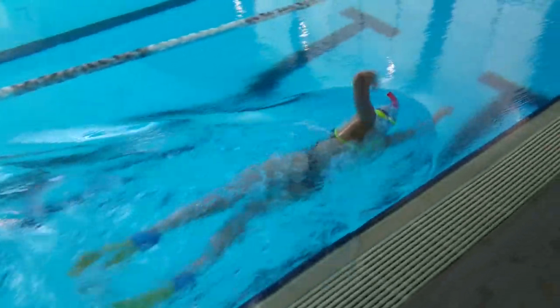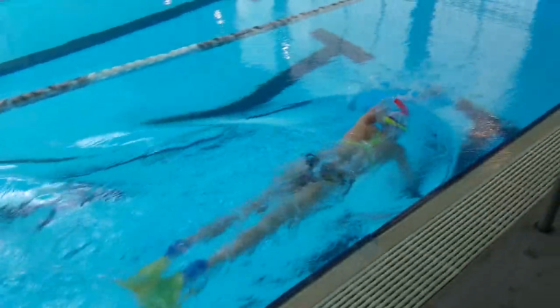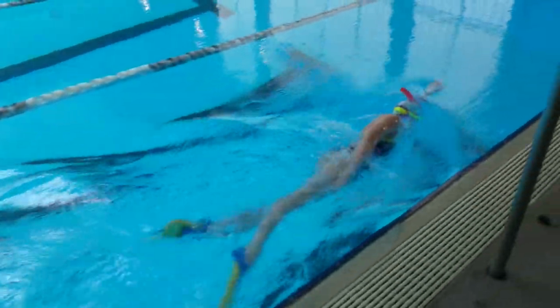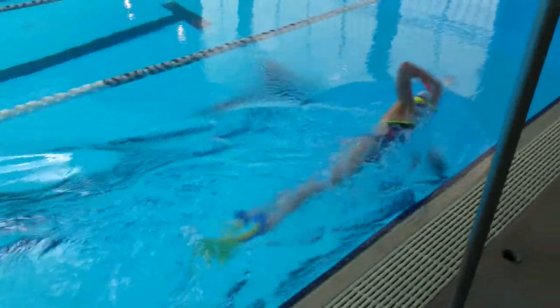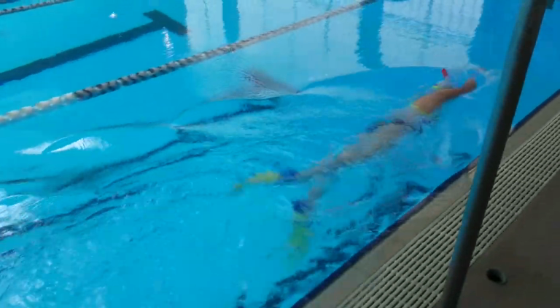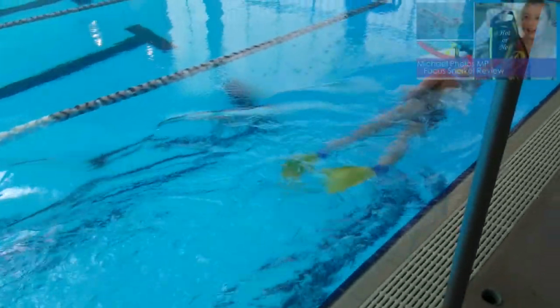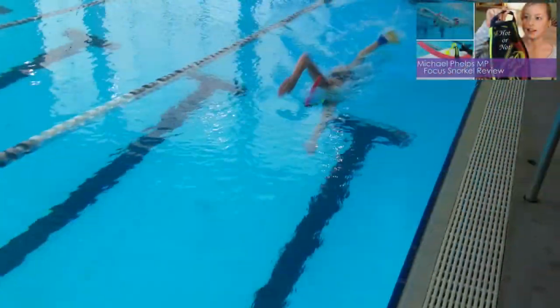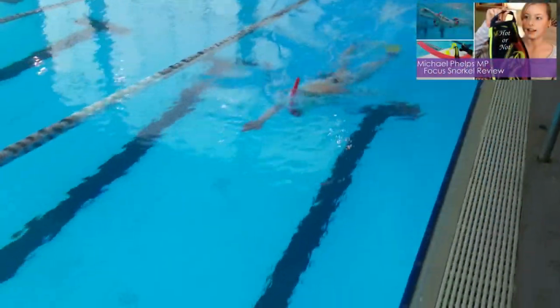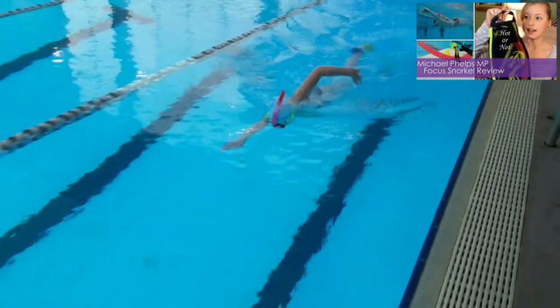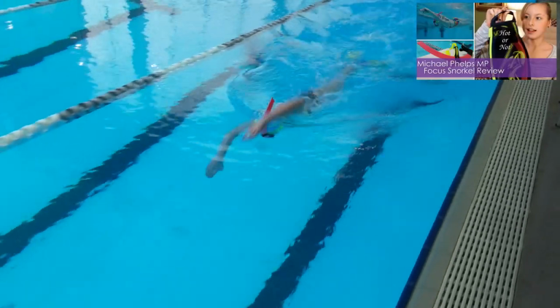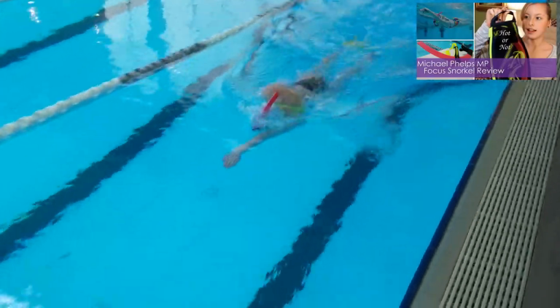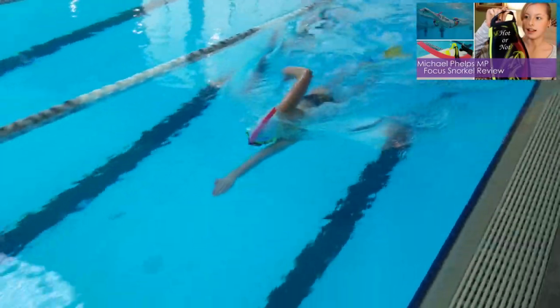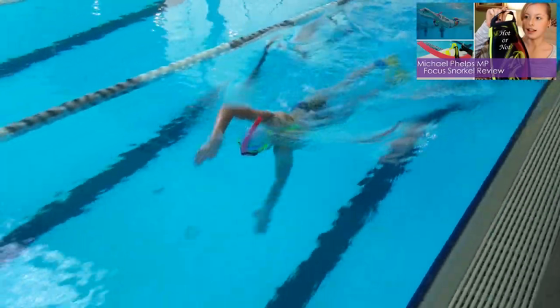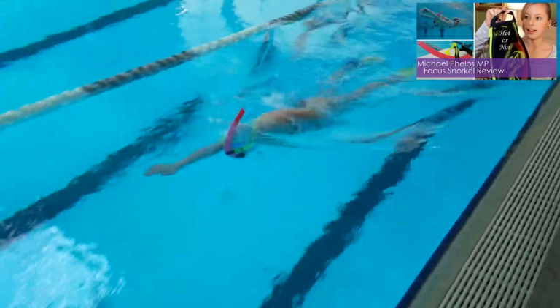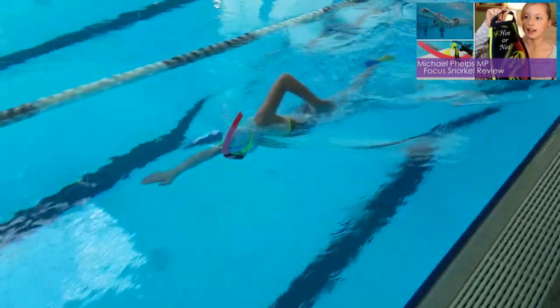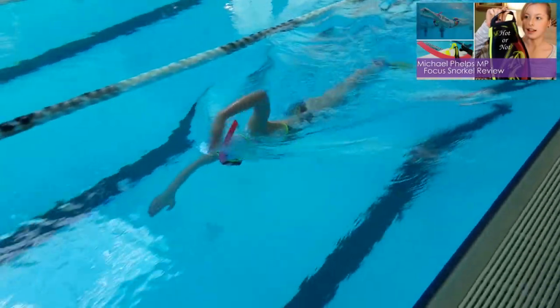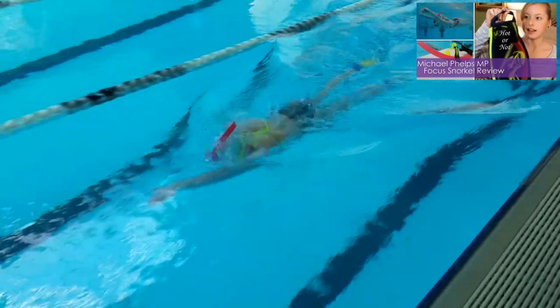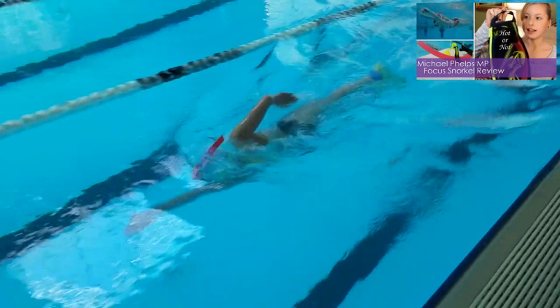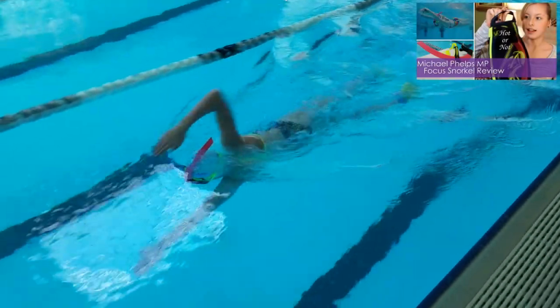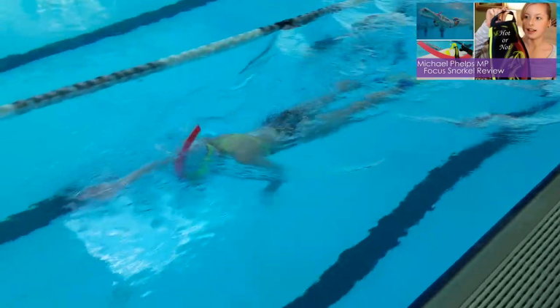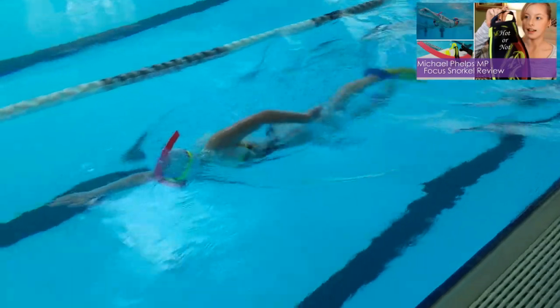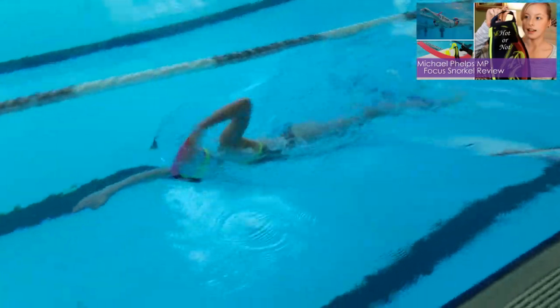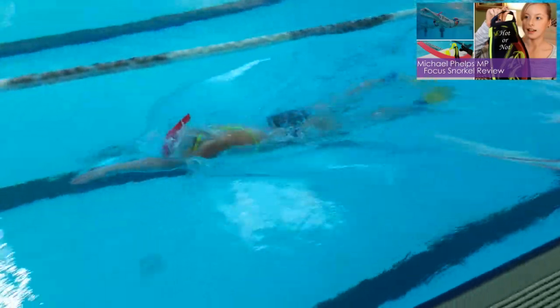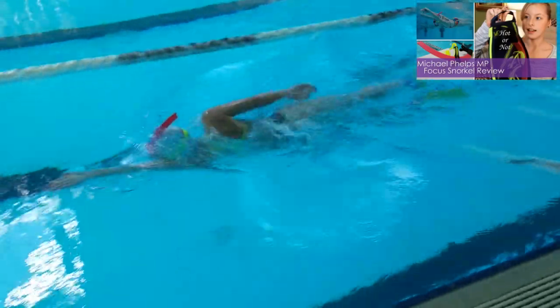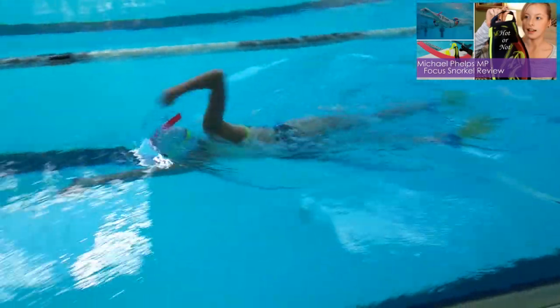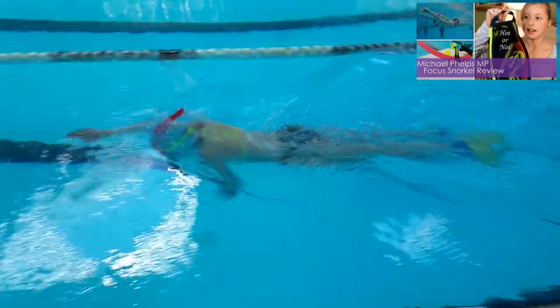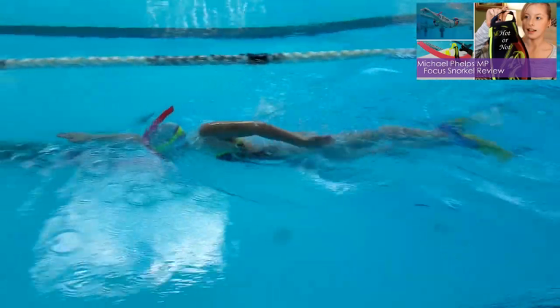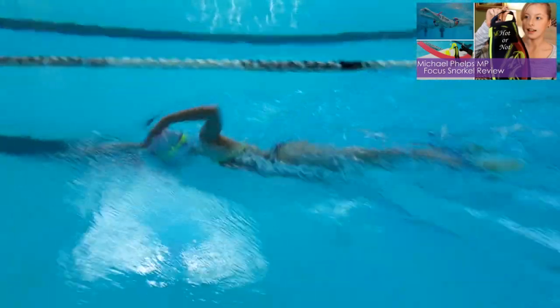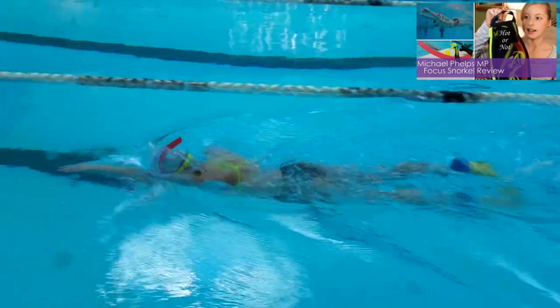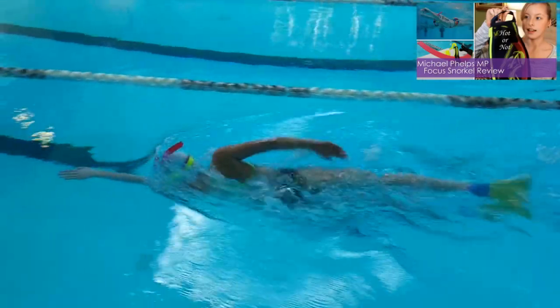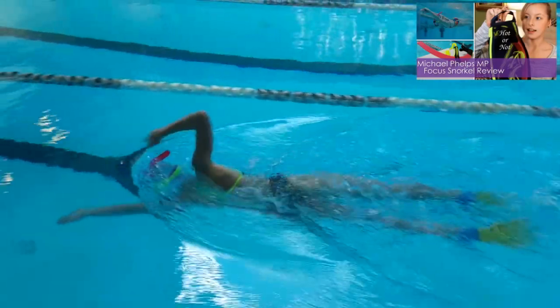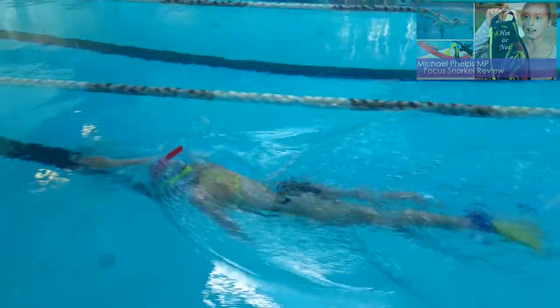For these drills I'm going to be using a snorkel and flippers to help me balance. If you're more advanced the flippers are just an option, but I highly recommend using a snorkel no matter your swimming level because it can be harder to focus on the drills while breathing.